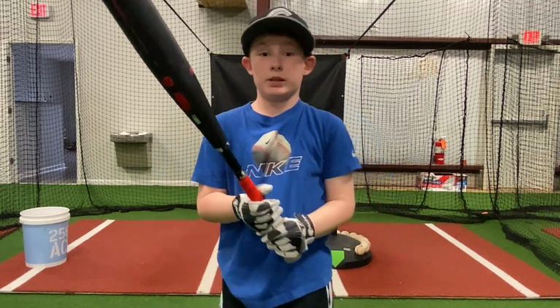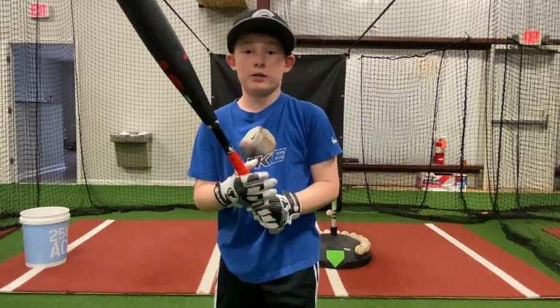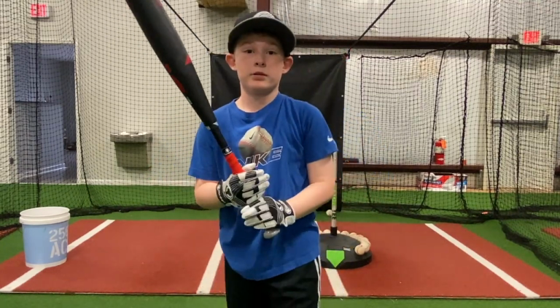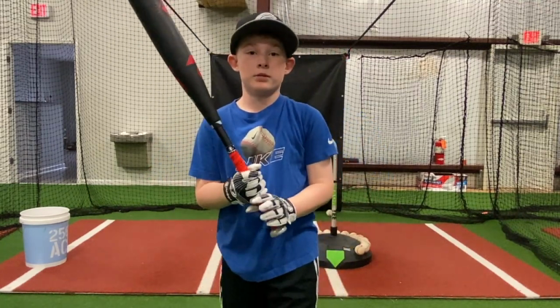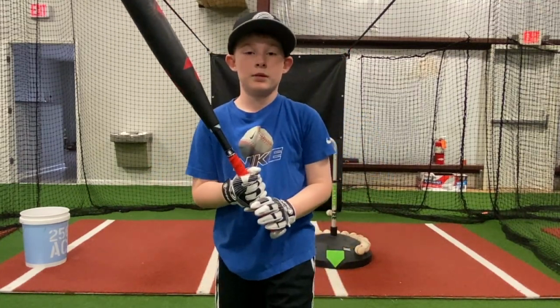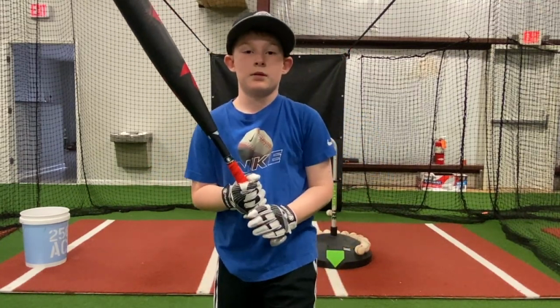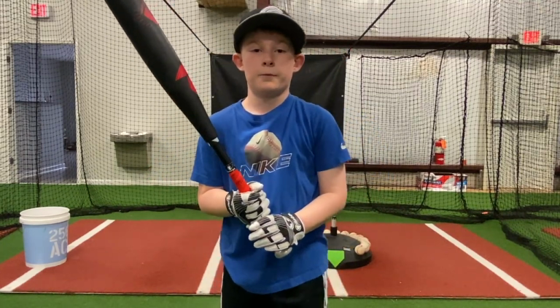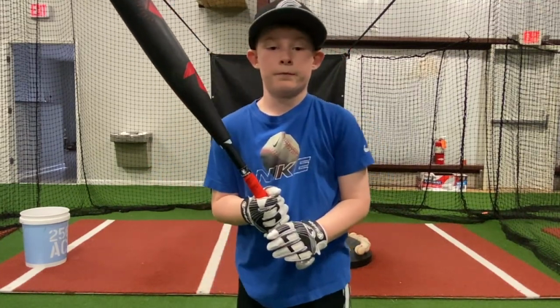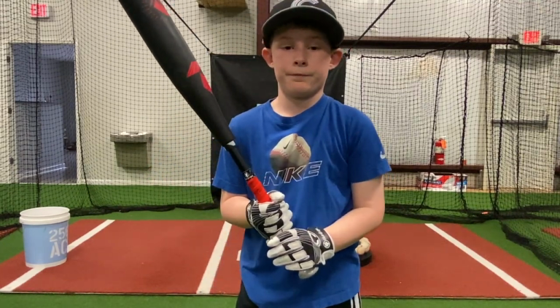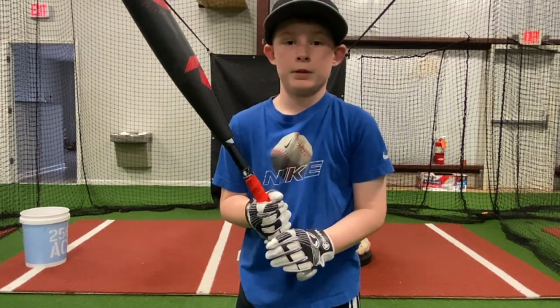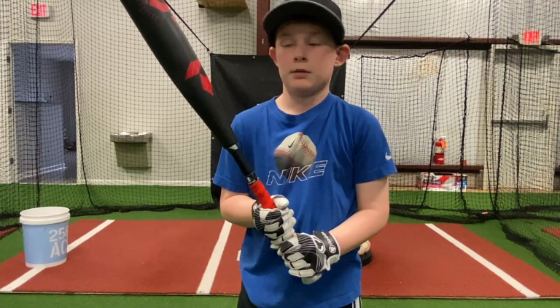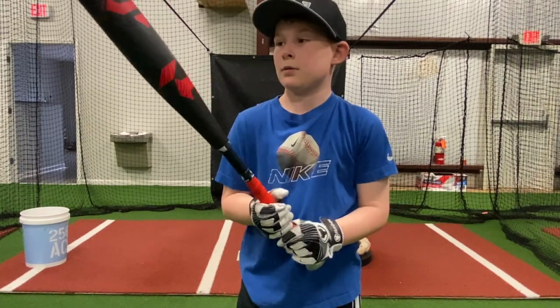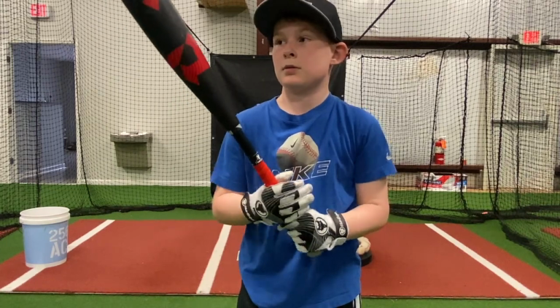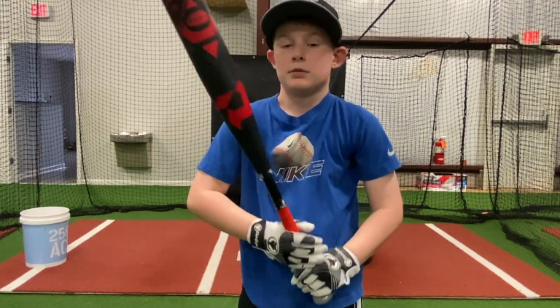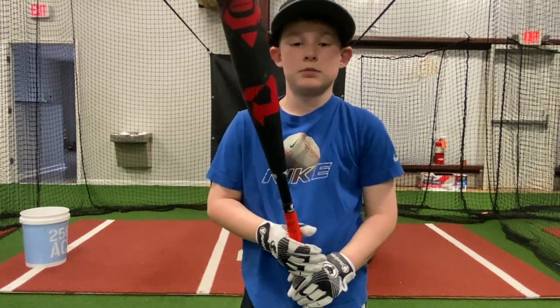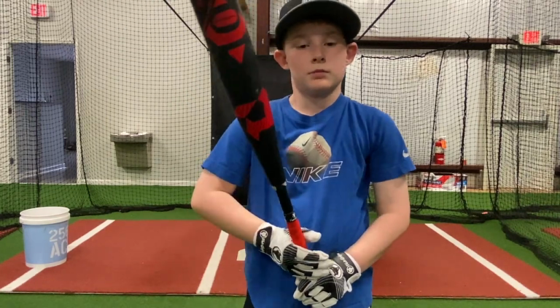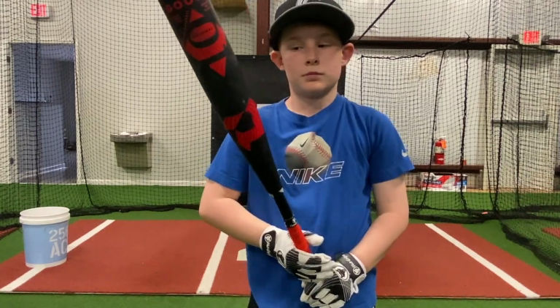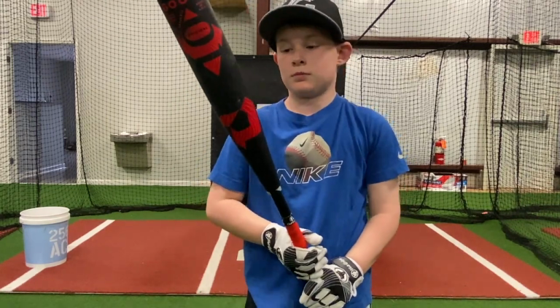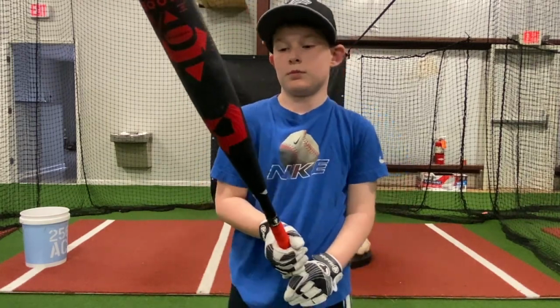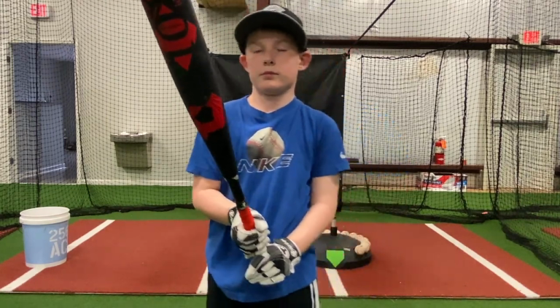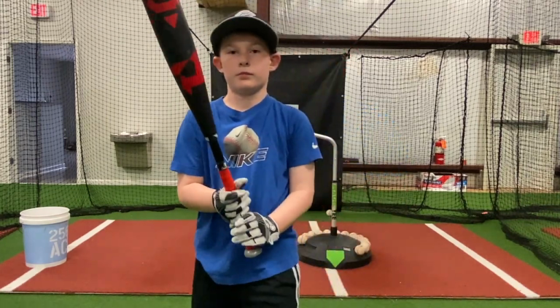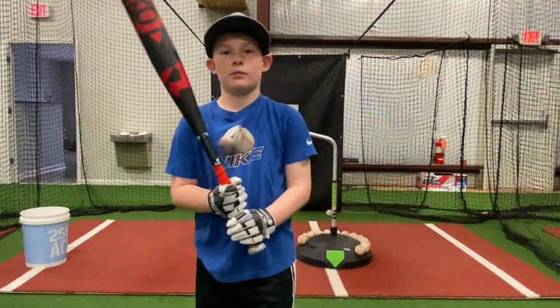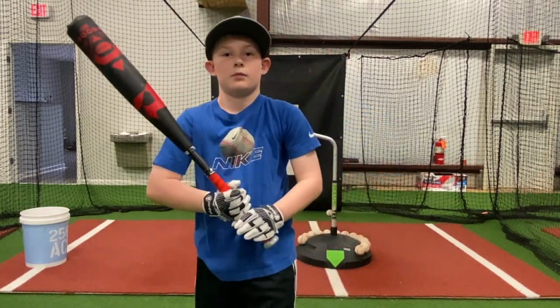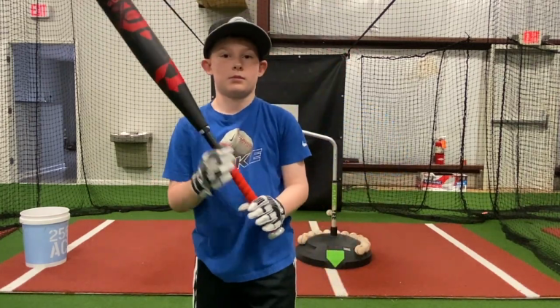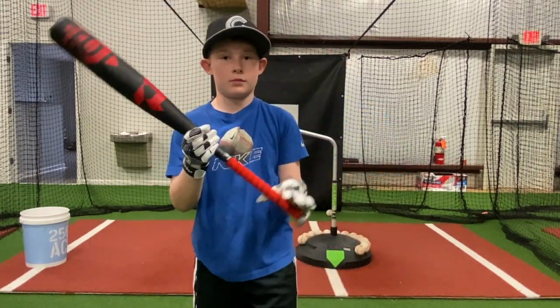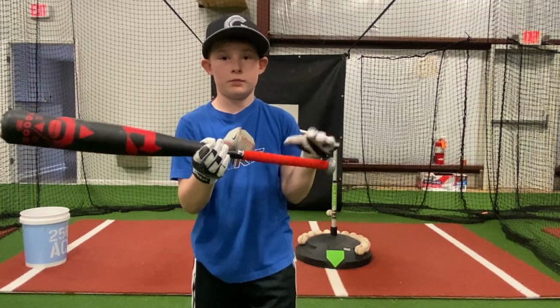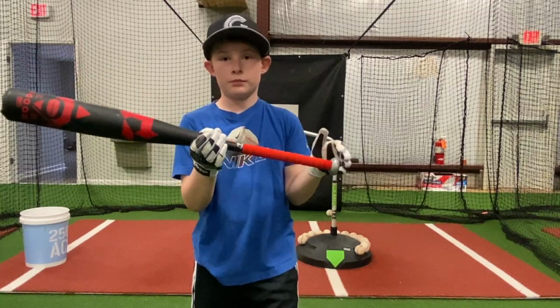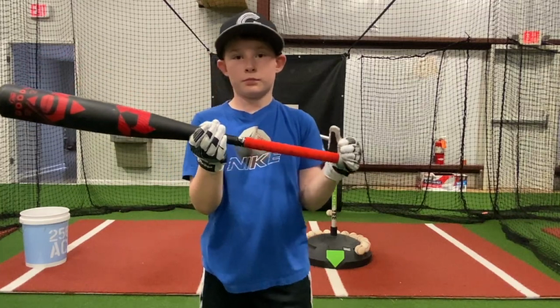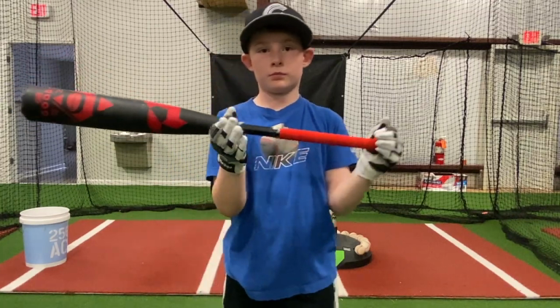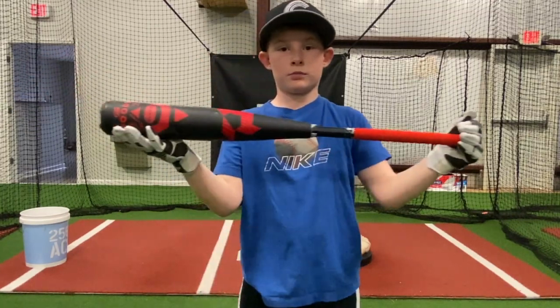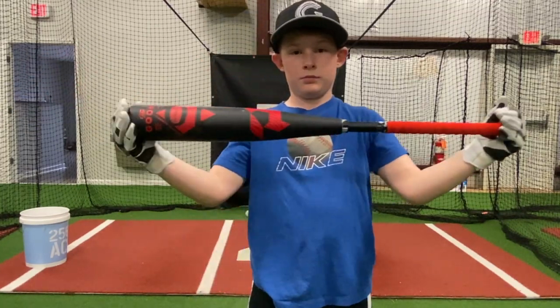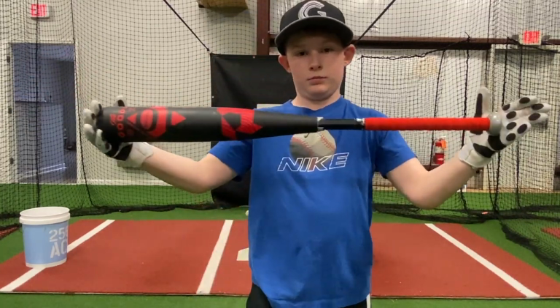Is this something you give a thumbs up to? Yes. Check them out — Voot Grips. They're on social media, they're on the web, and we just learned they're coming into all of the Dick's stores as well.